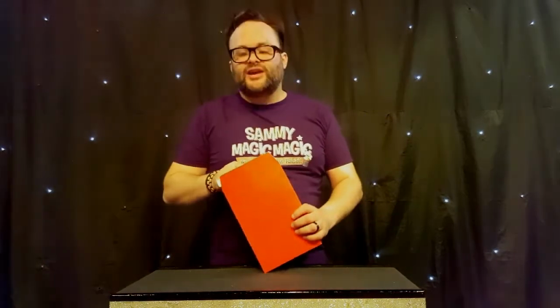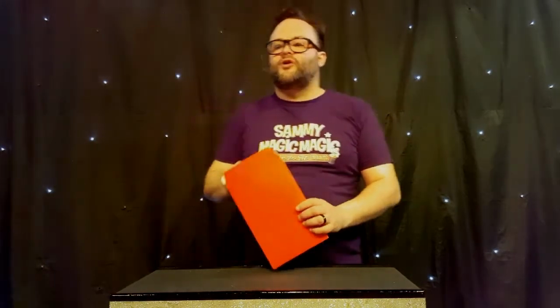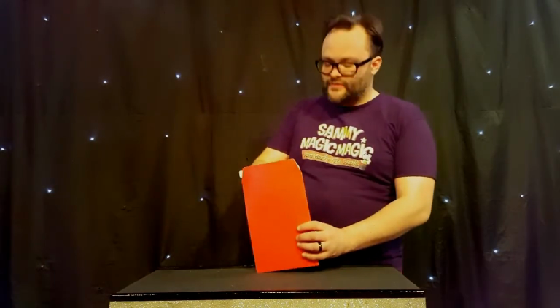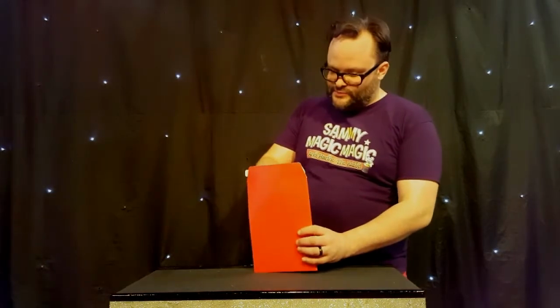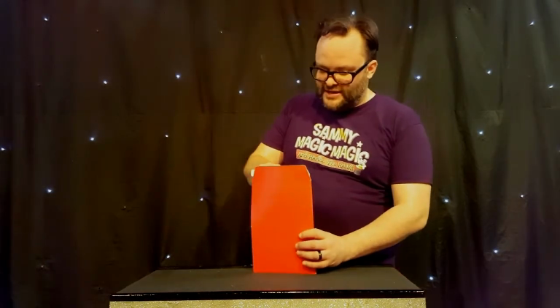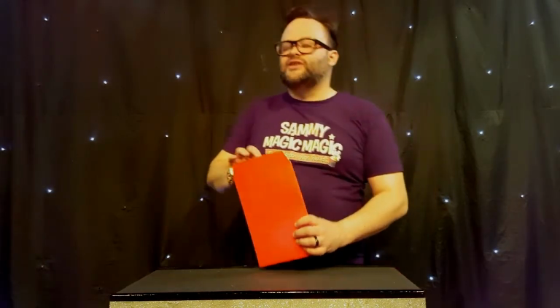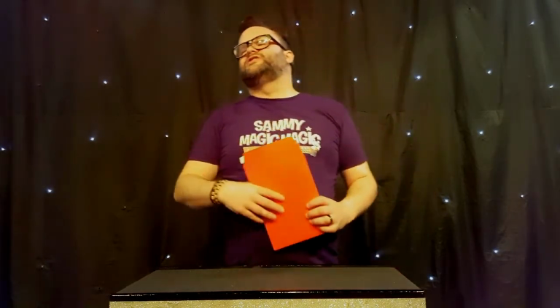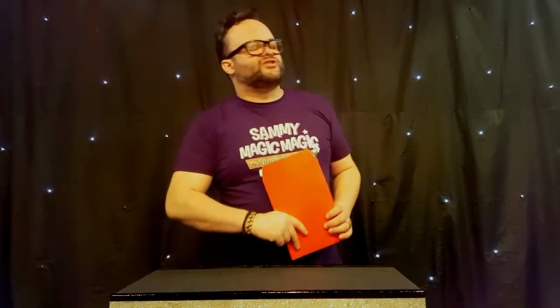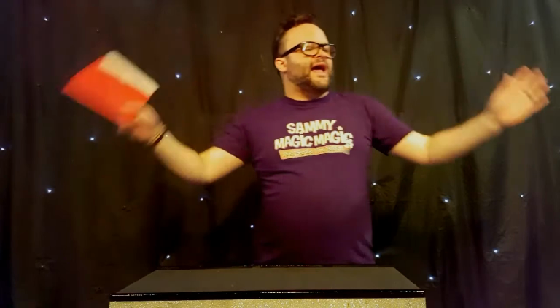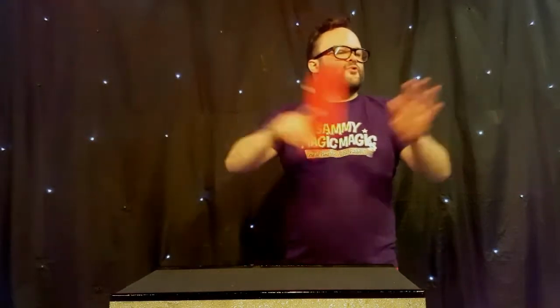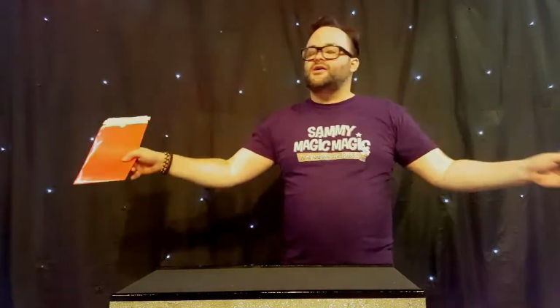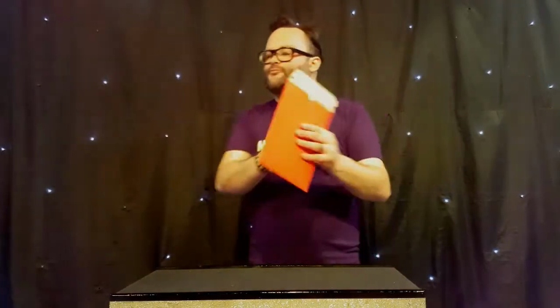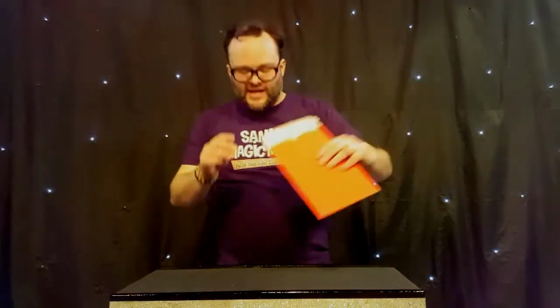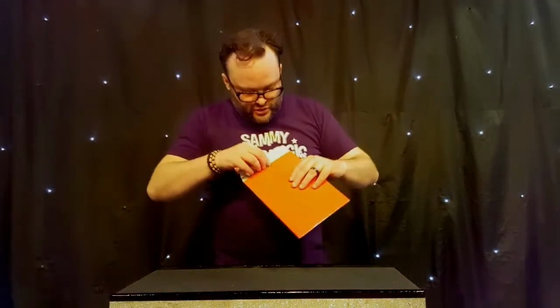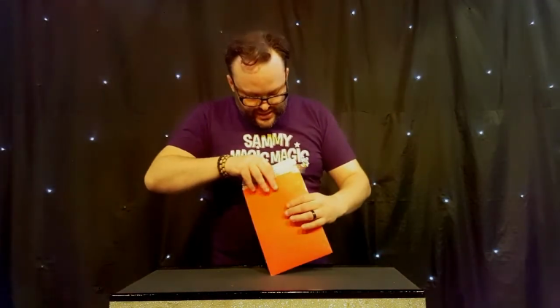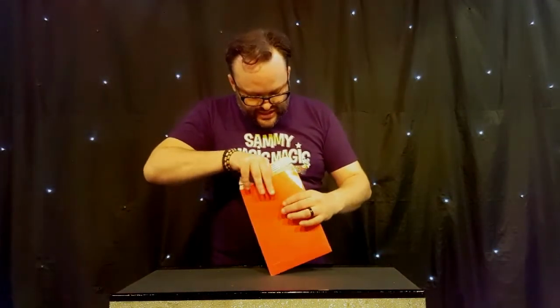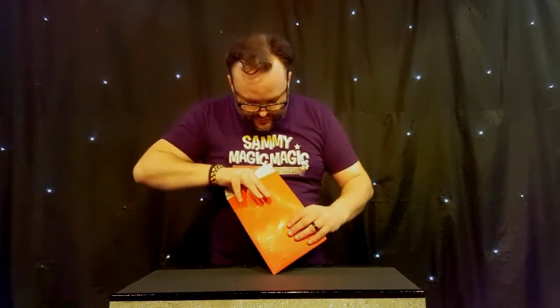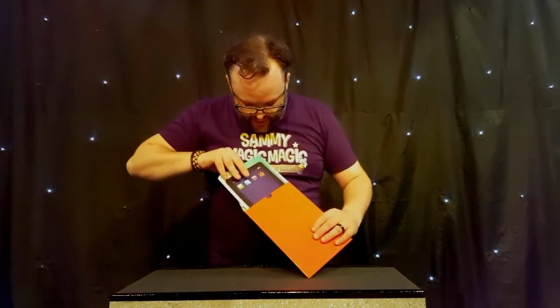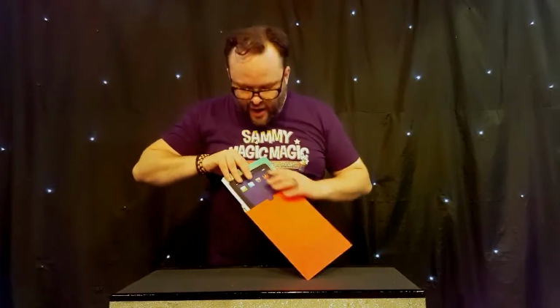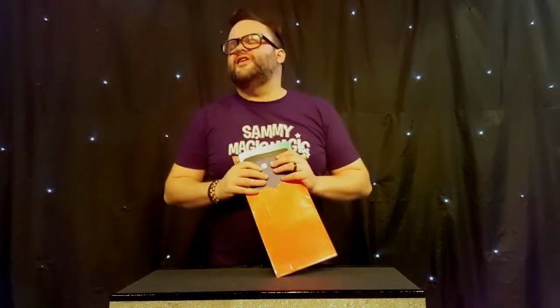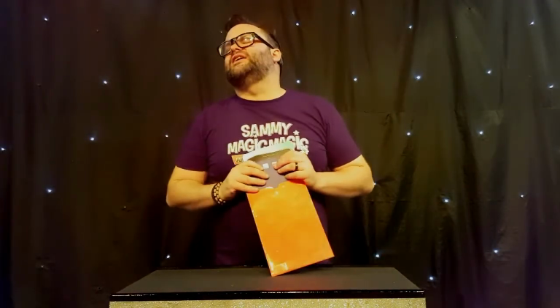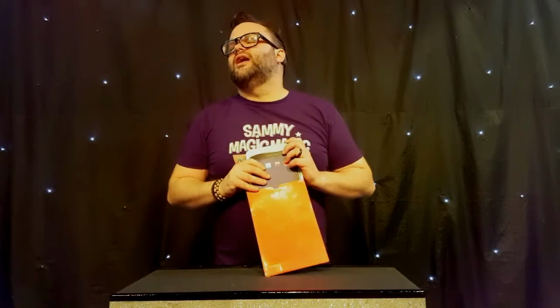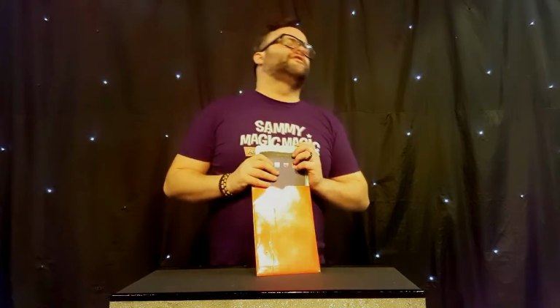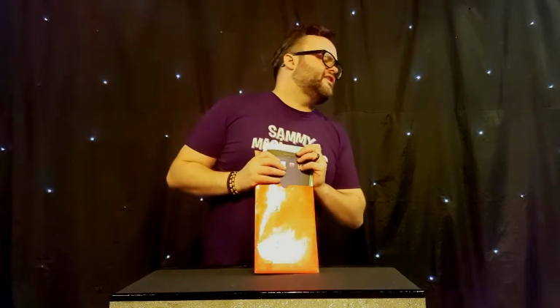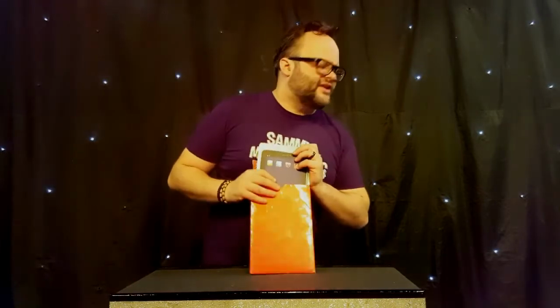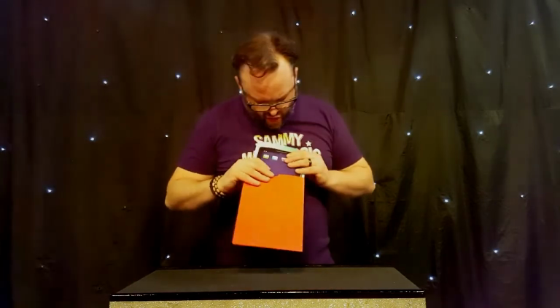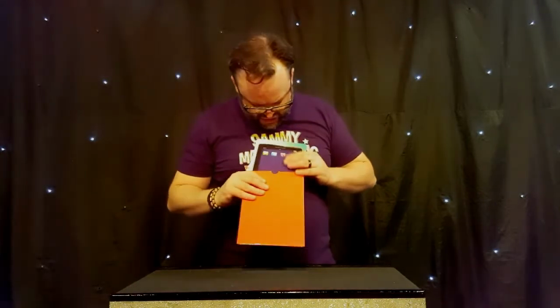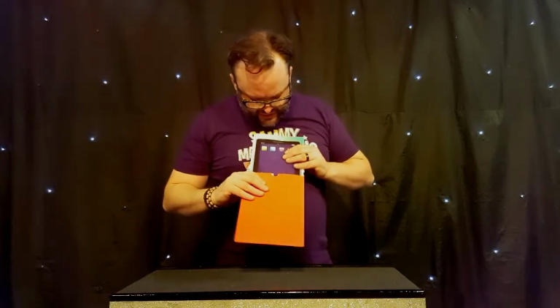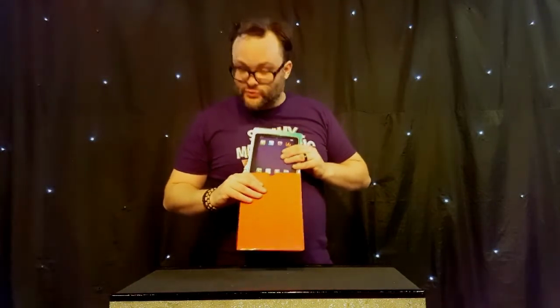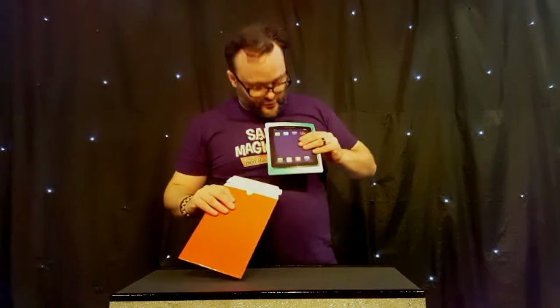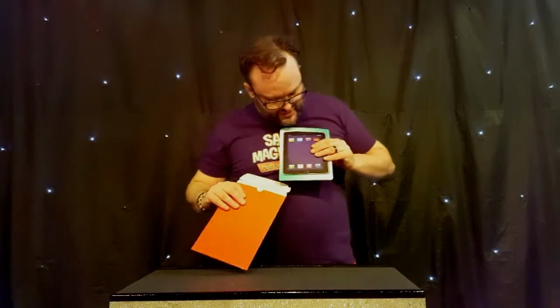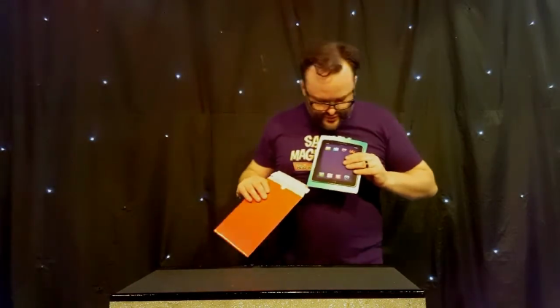Tell you what, let's try it again. Let's pop it back in. Let's see if we can fix it by magic. Abracadabra! Let's have a look. Here we go. Oh, you fixed it! You fixed it again. Thank you so much. Do you want to see anything? Look at that. Brilliant.